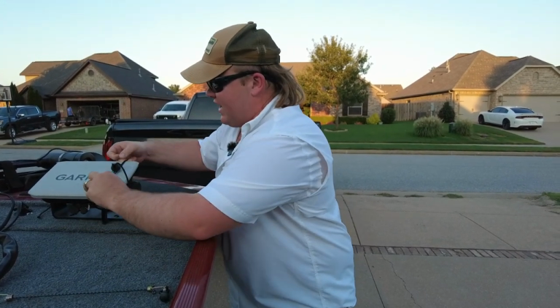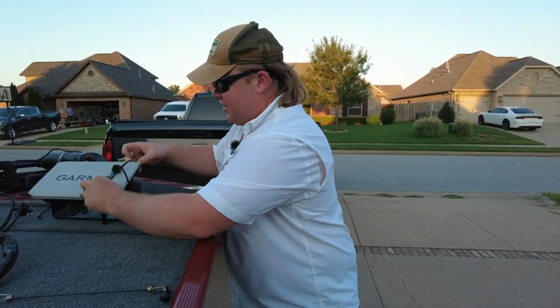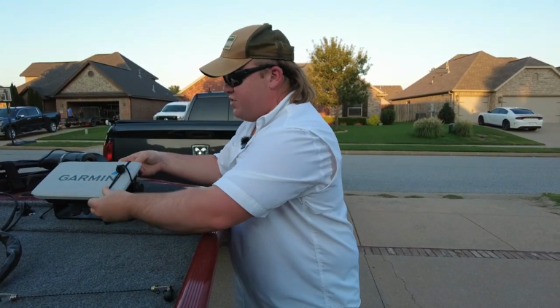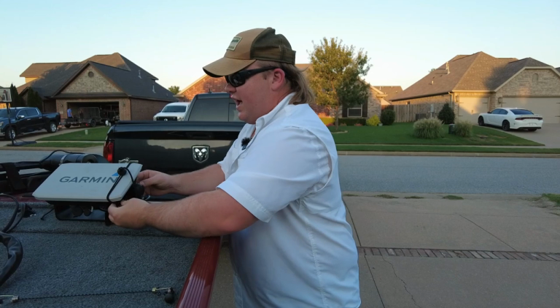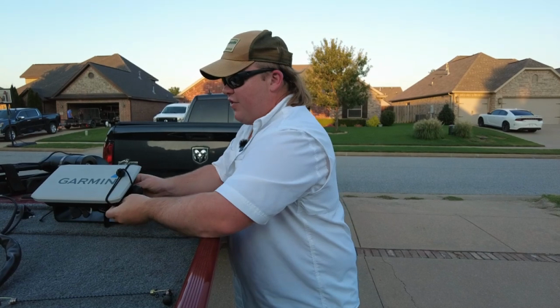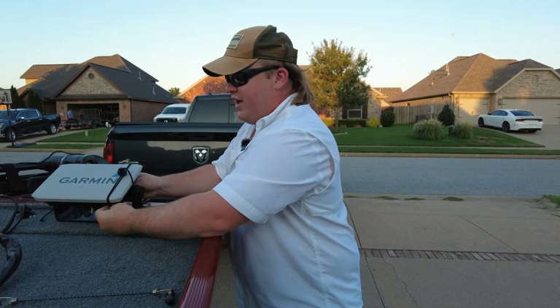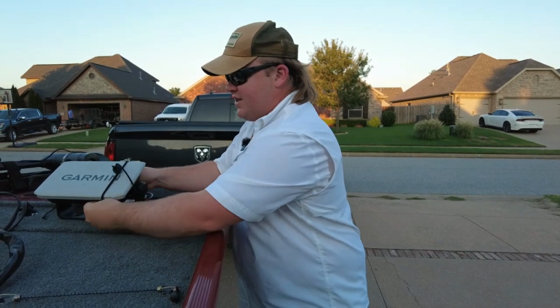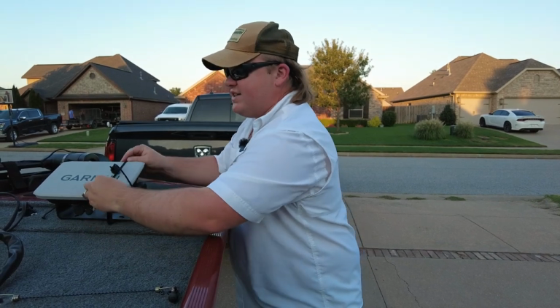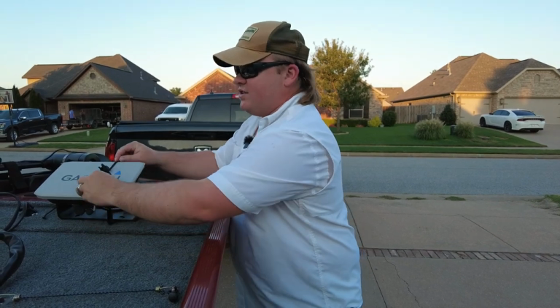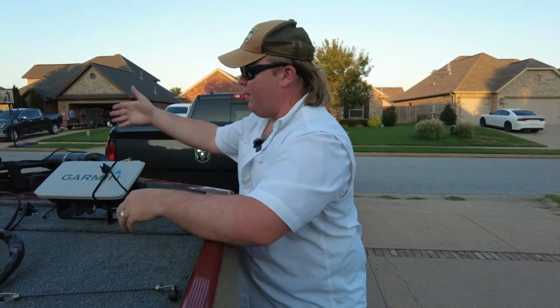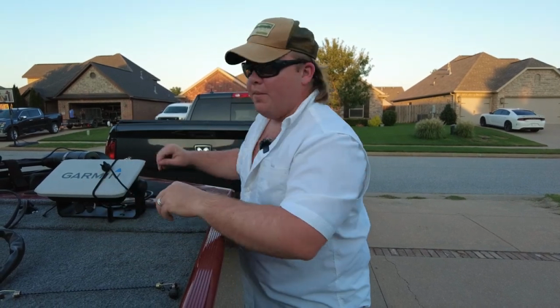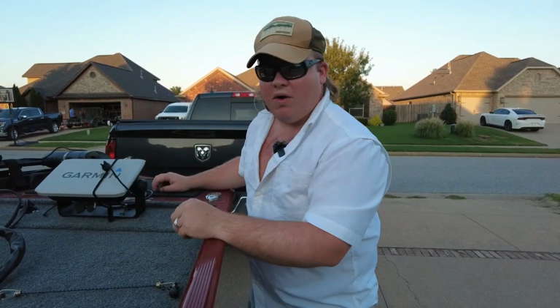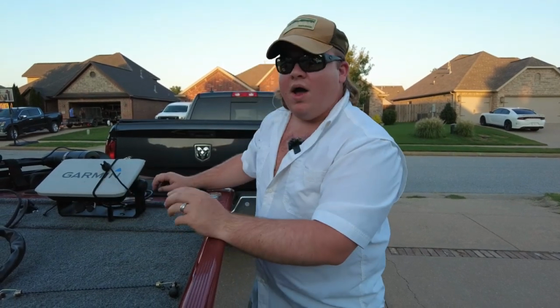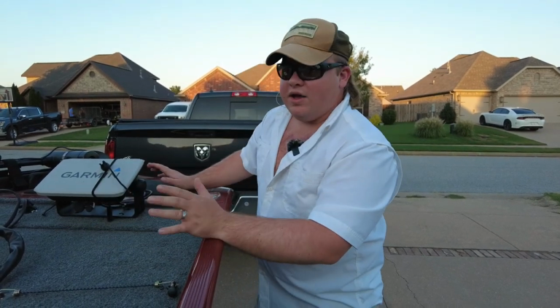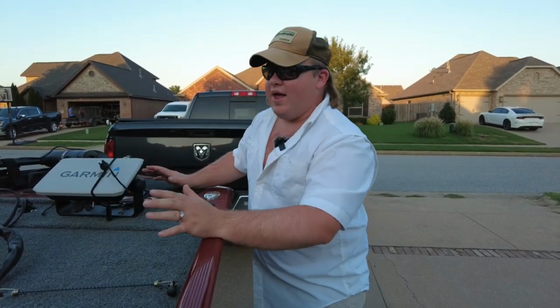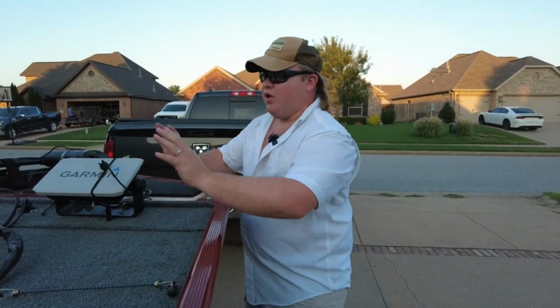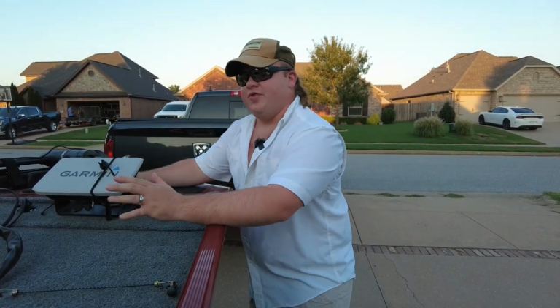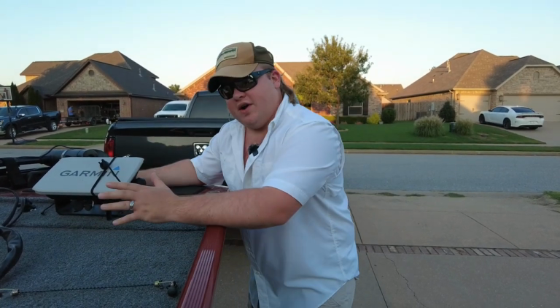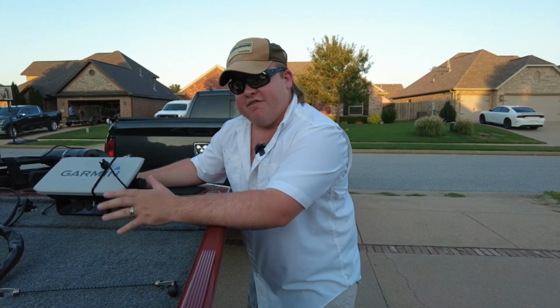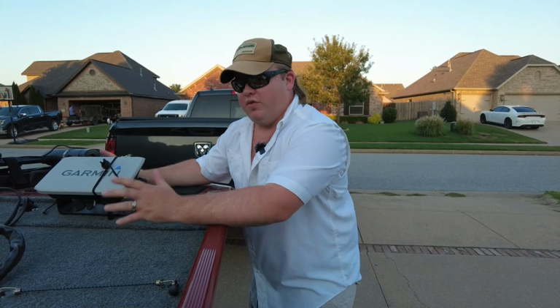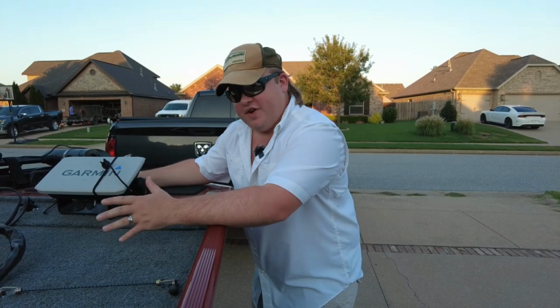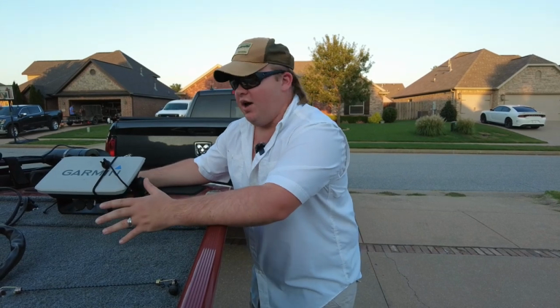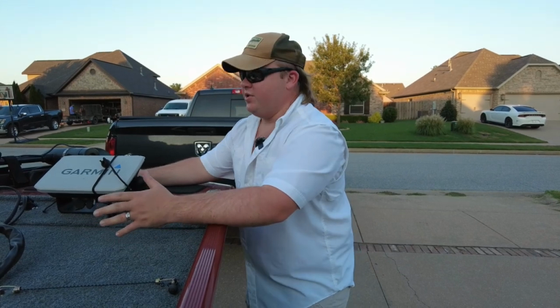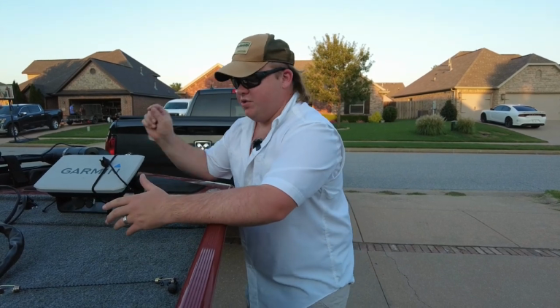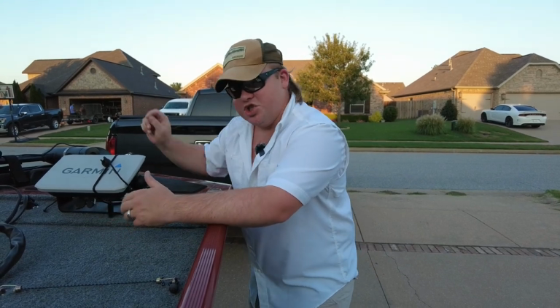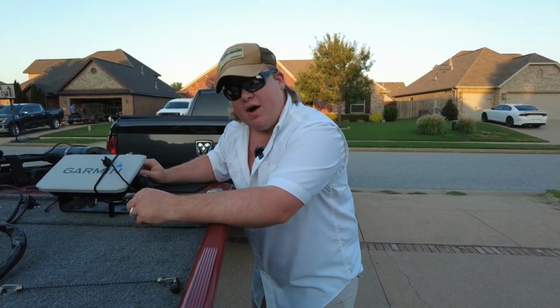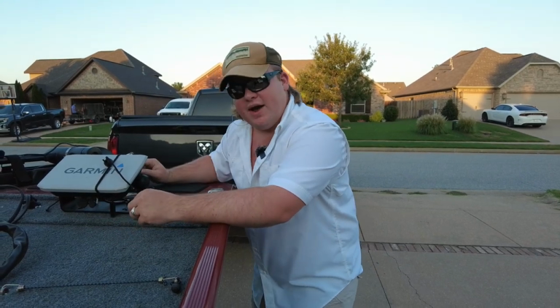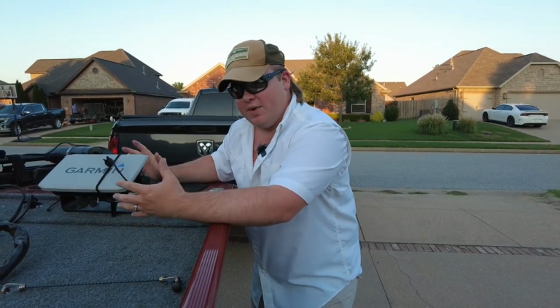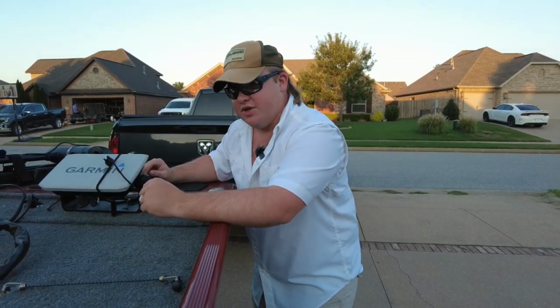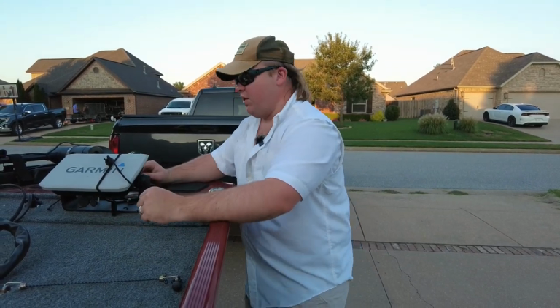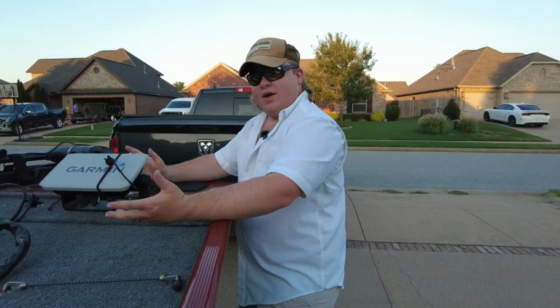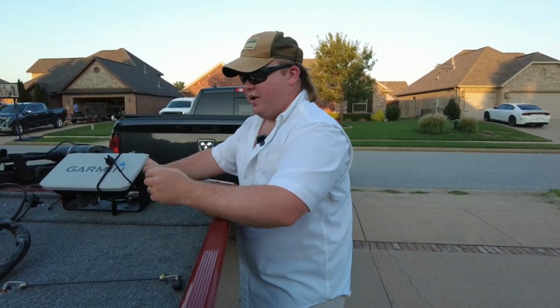This has my 2D, my 3D, and my side scan transducers. When I'm on the bow, I can go ahead and go with the drift, follow the fish, and jig up and down with my 2D sonar. It's great.